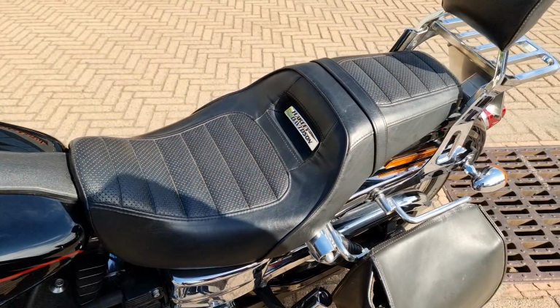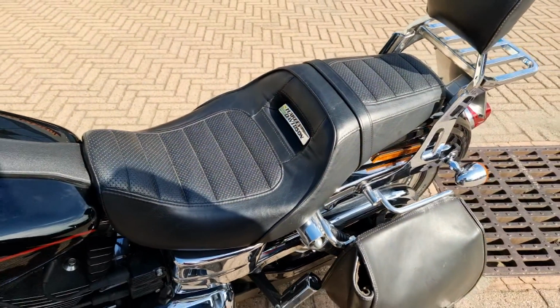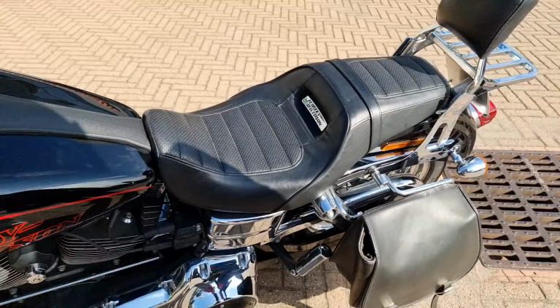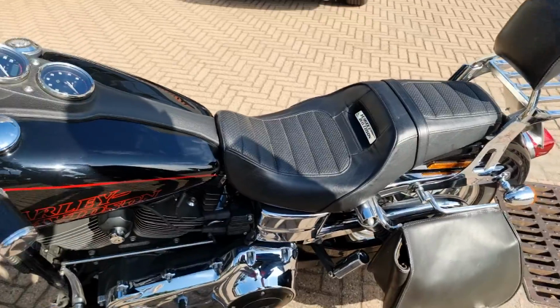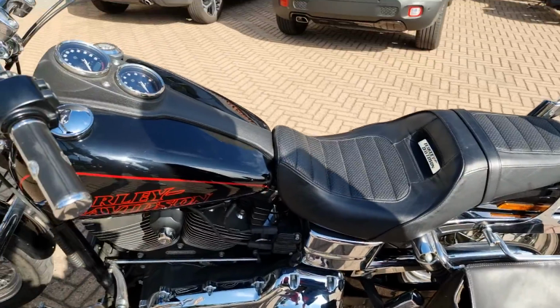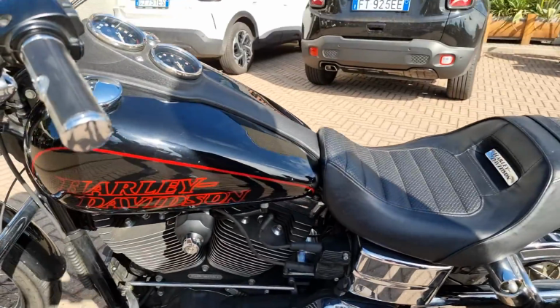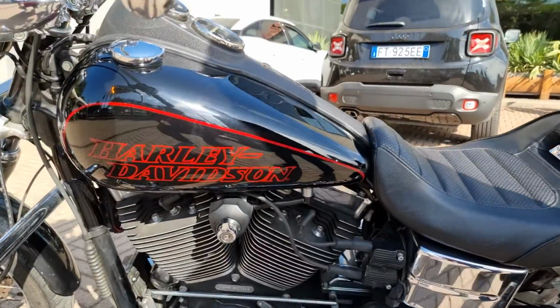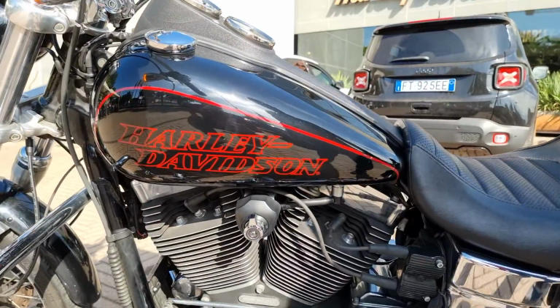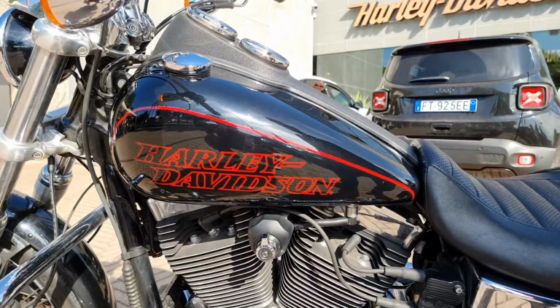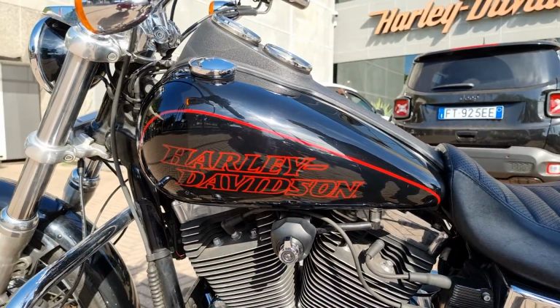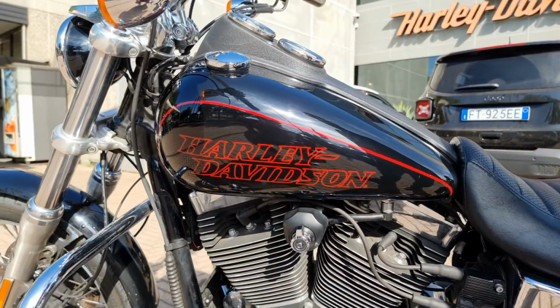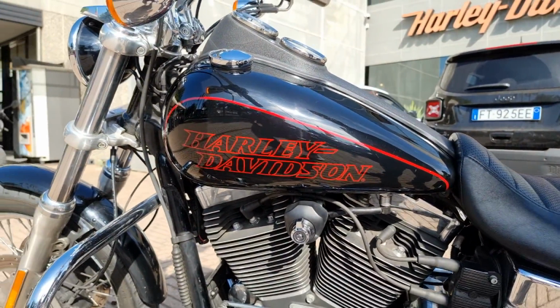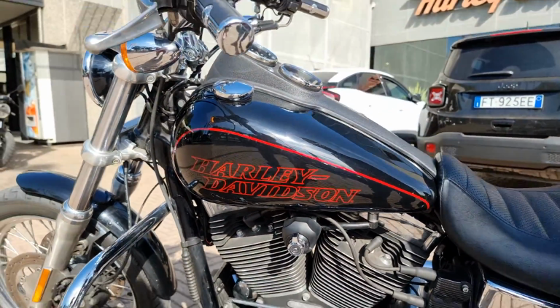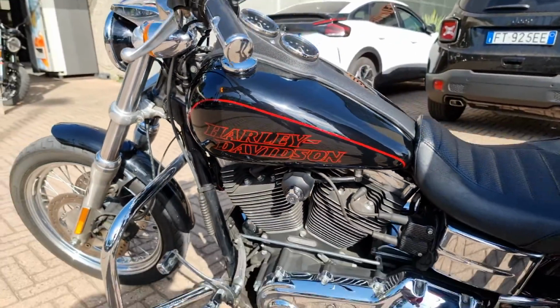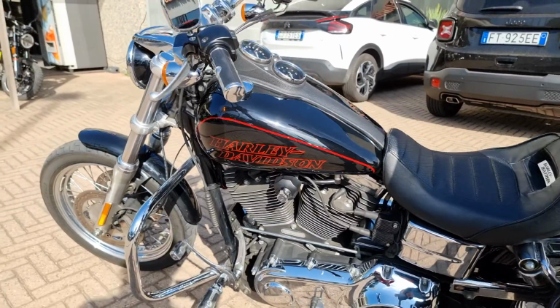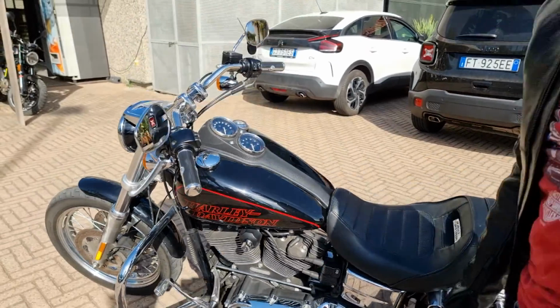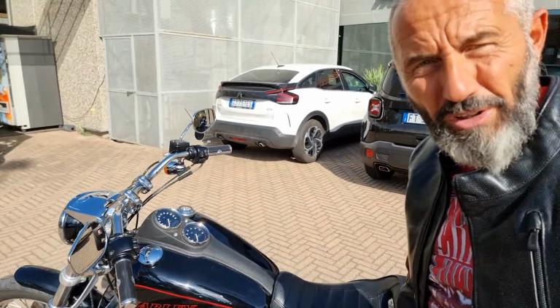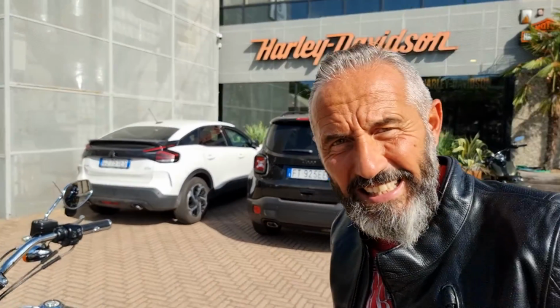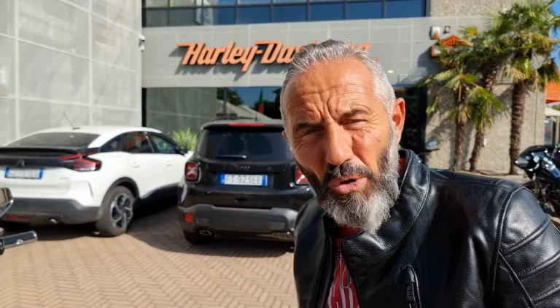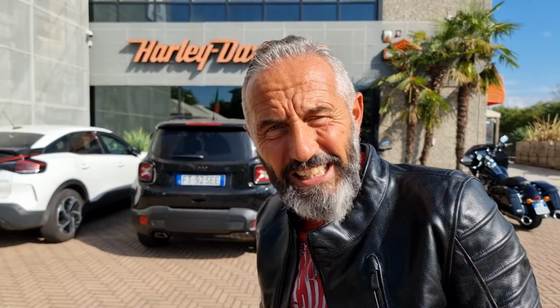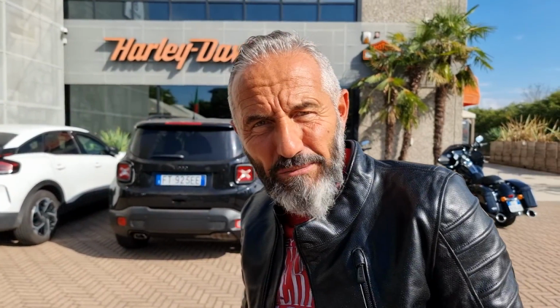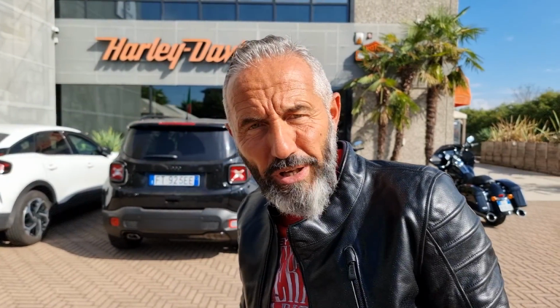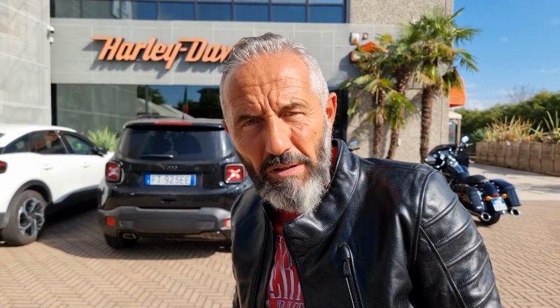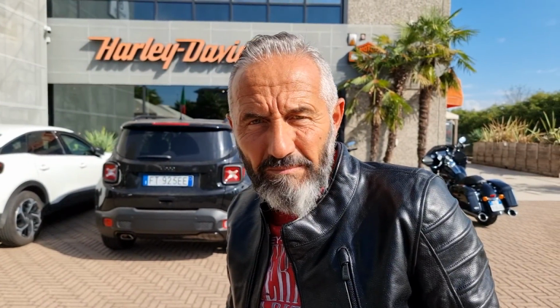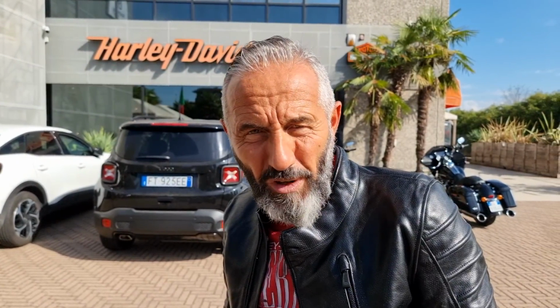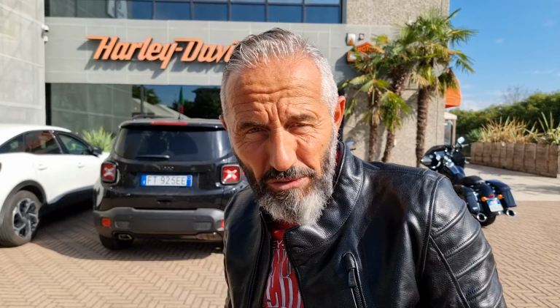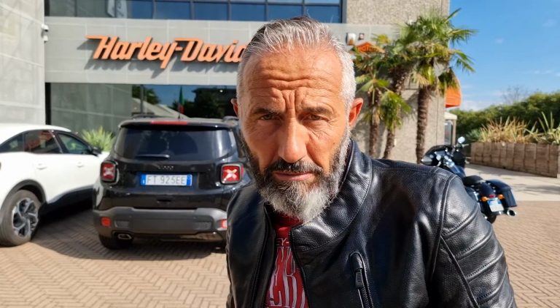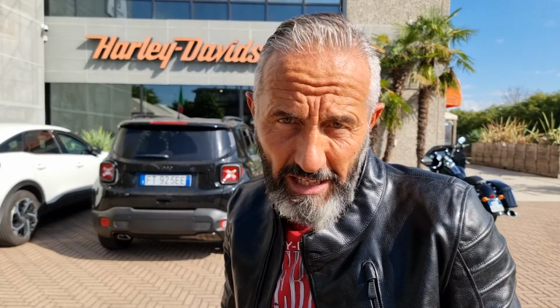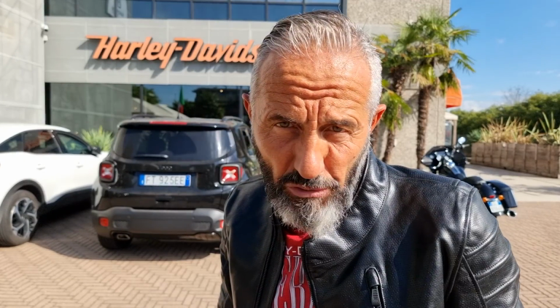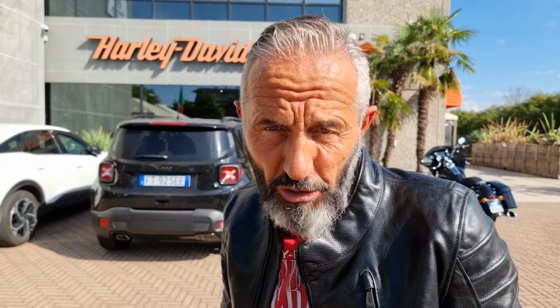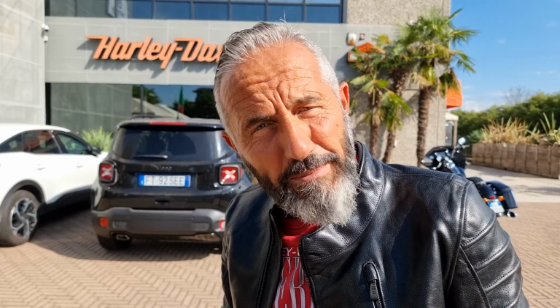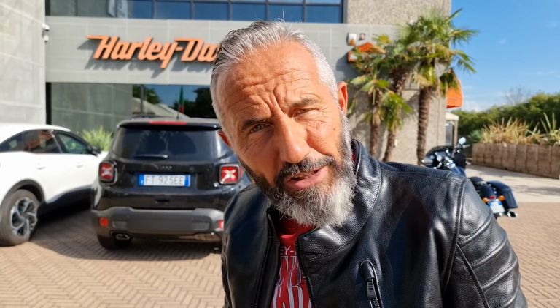It has traveled 40,000 km, it is a 2014, consegnated at the end of the year, with a guarantee of the original 99 control HD. It costs 13,200 €. It's still on the website tonight — tomorrow morning it is sold.